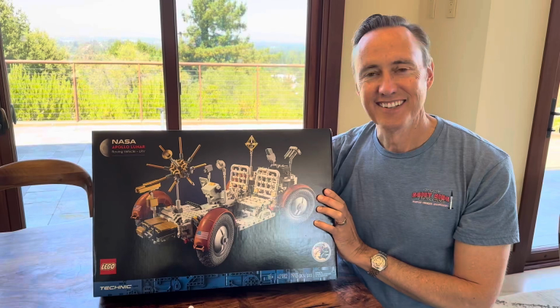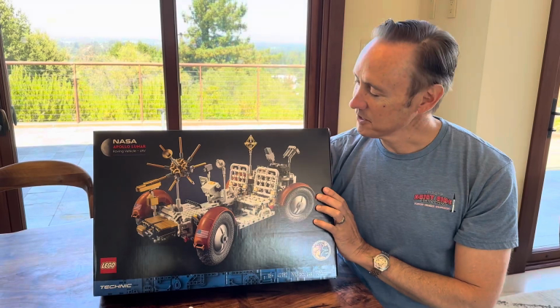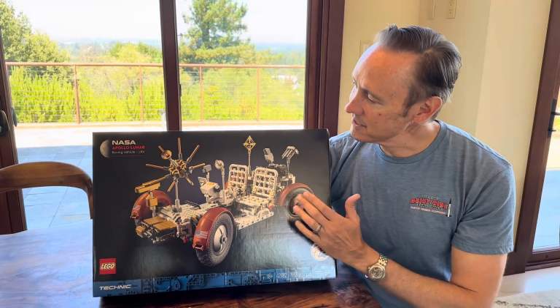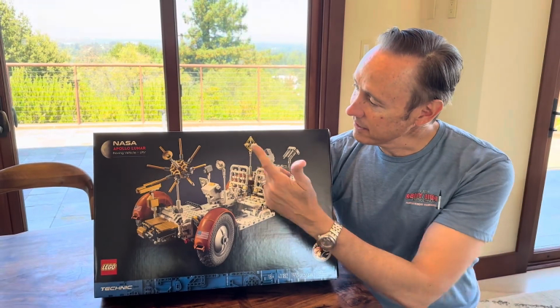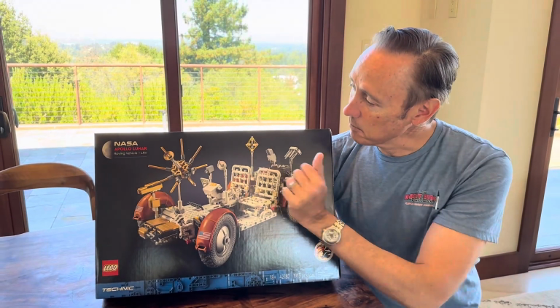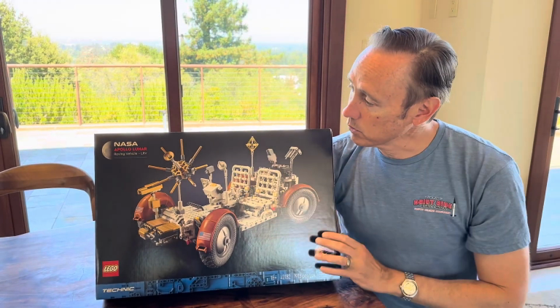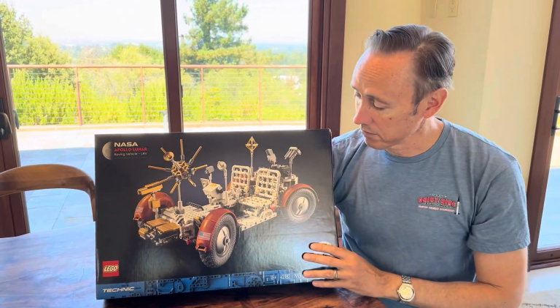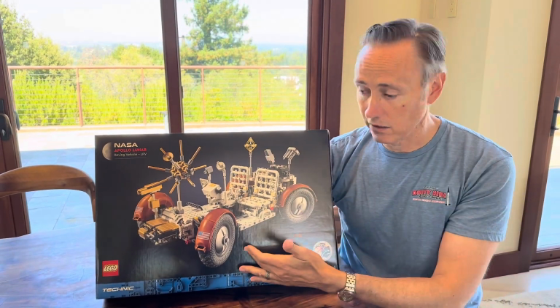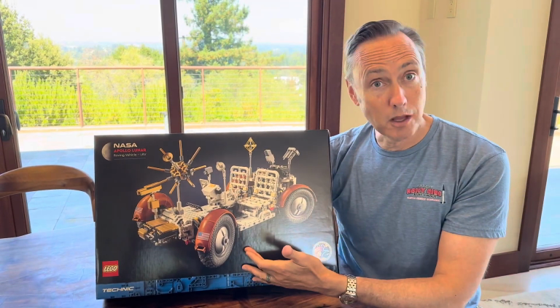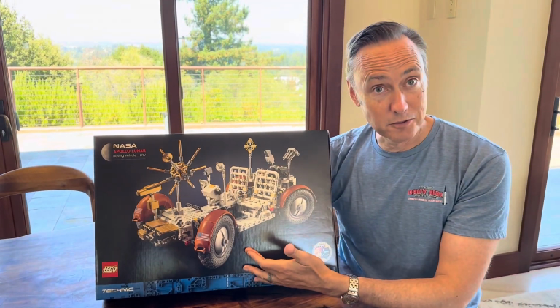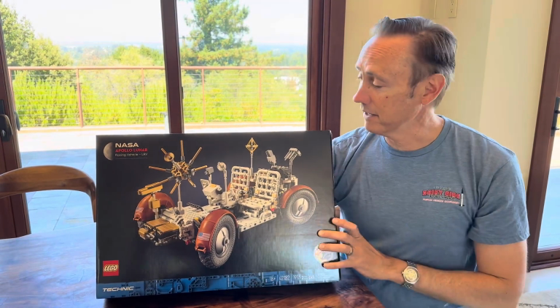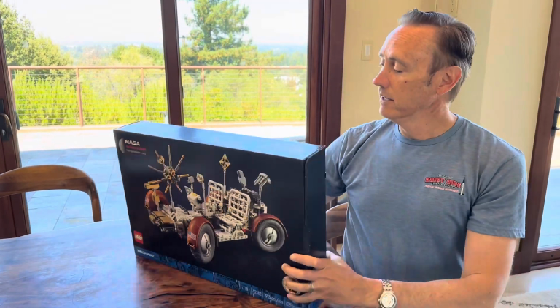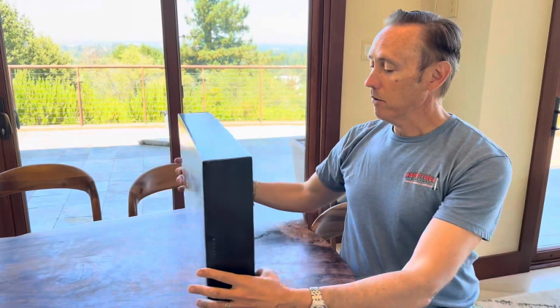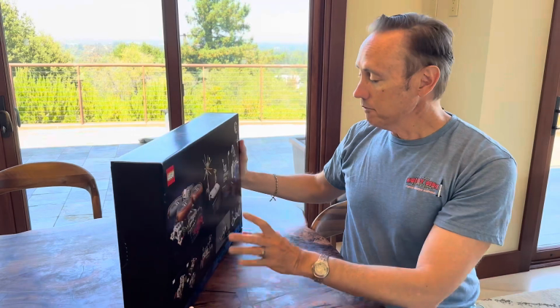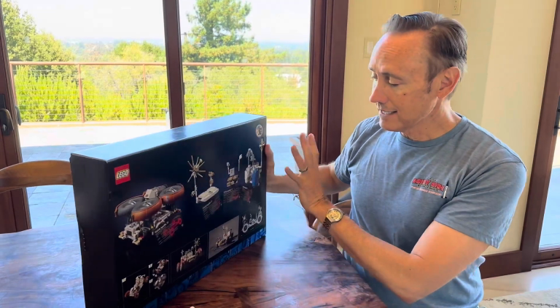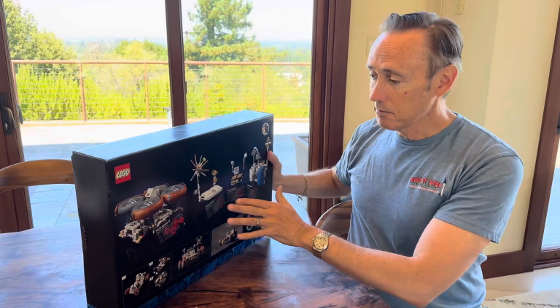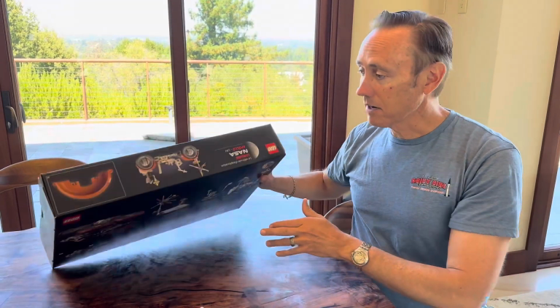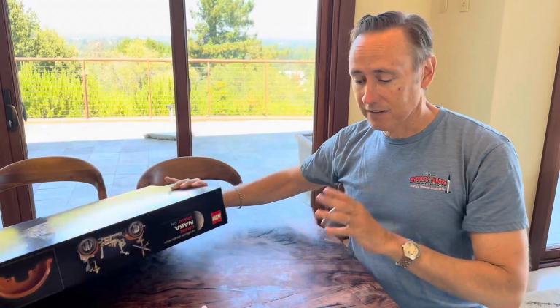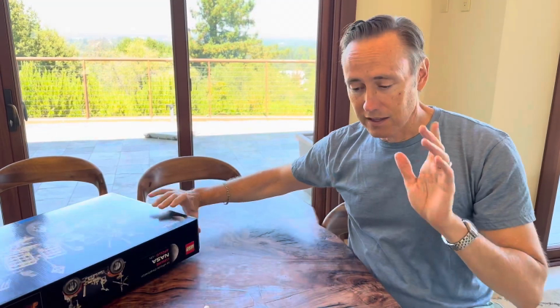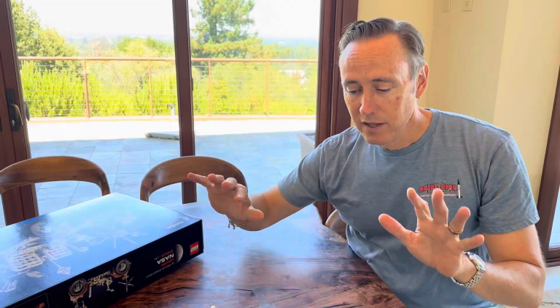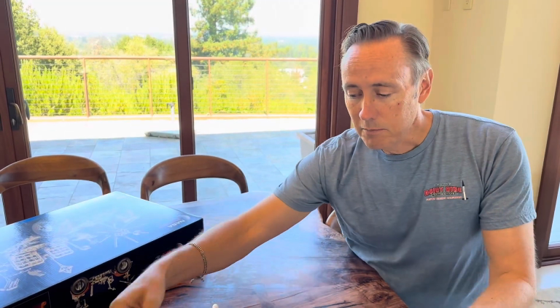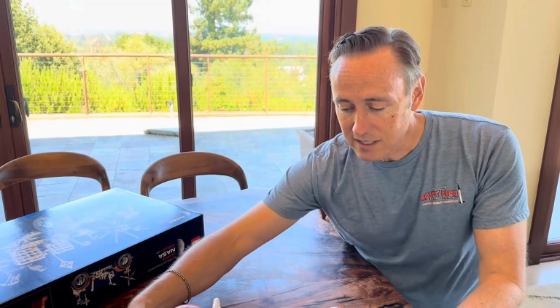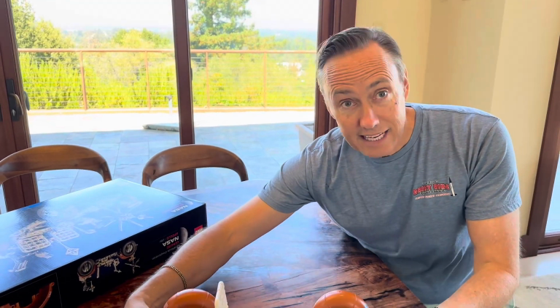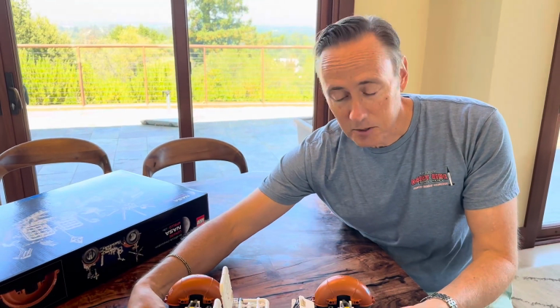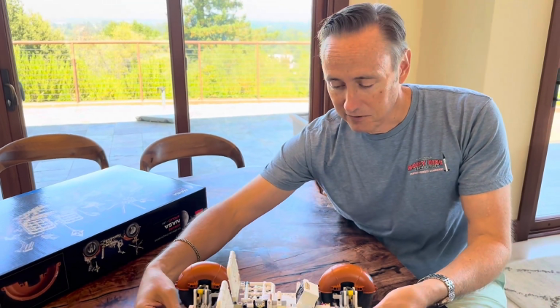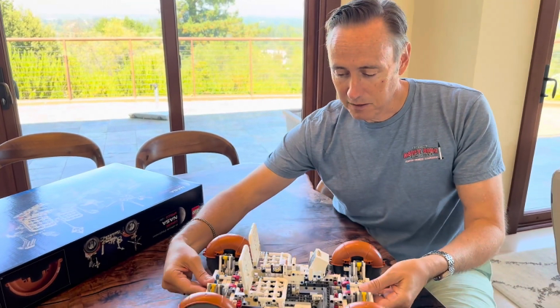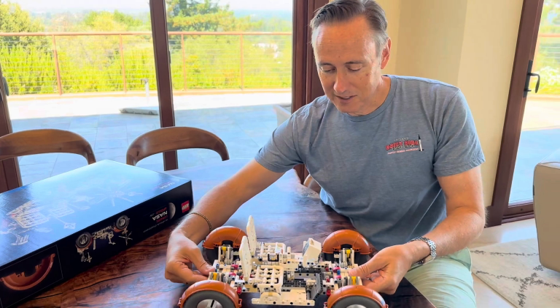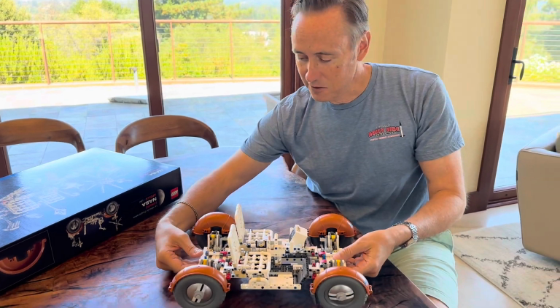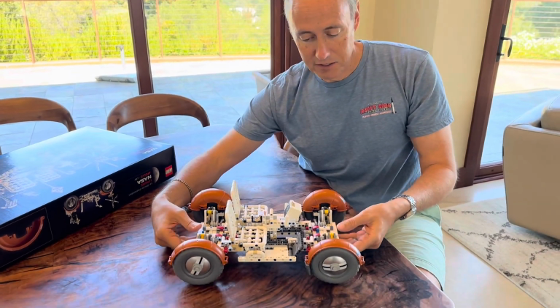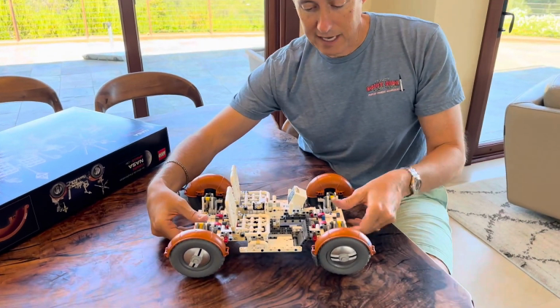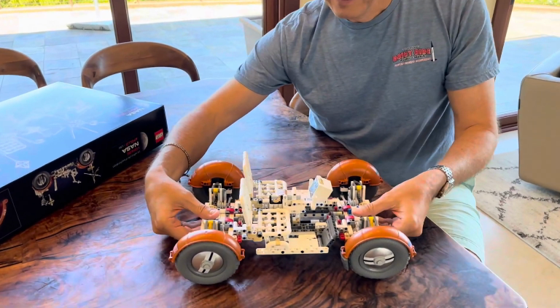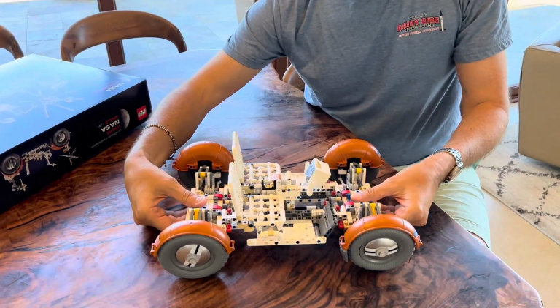I just got the NASA Apollo Lunar Rover Vehicle — a brand new kit from LEGO. I'm just at the beginning of the build, but I wanted to show you some features that will eventually be hidden.